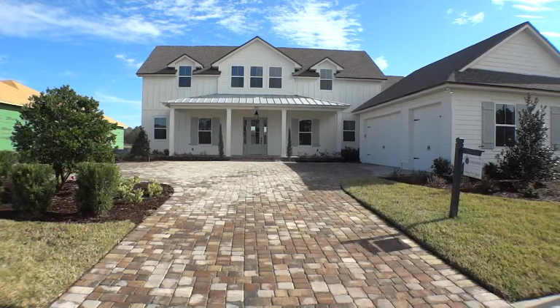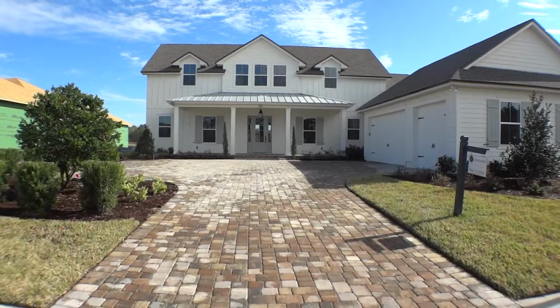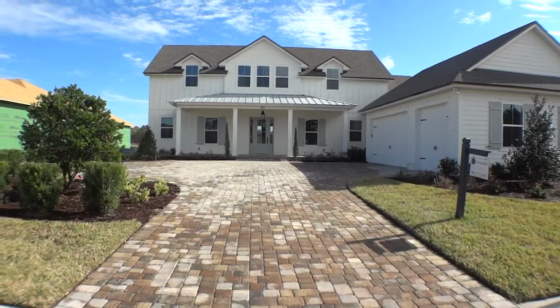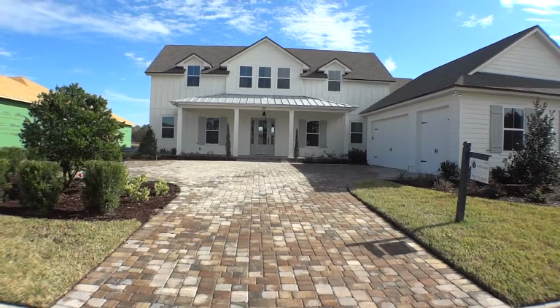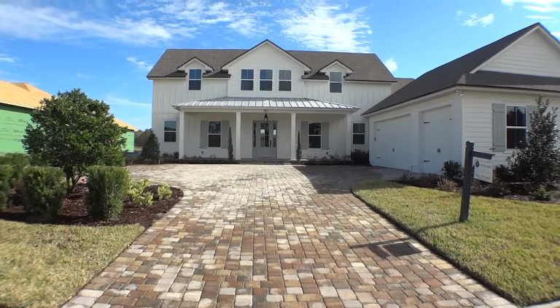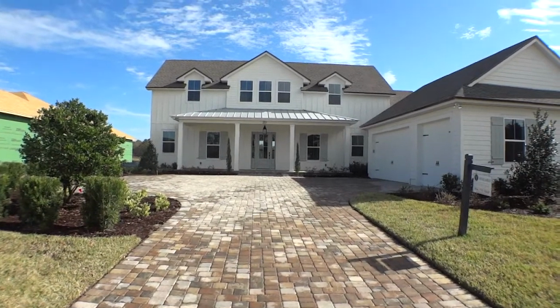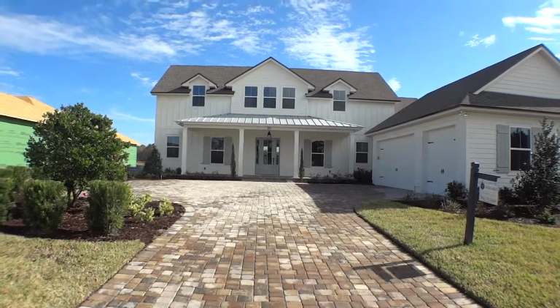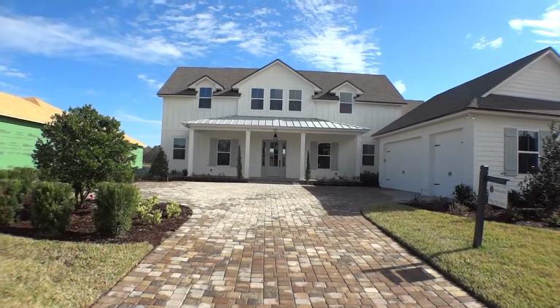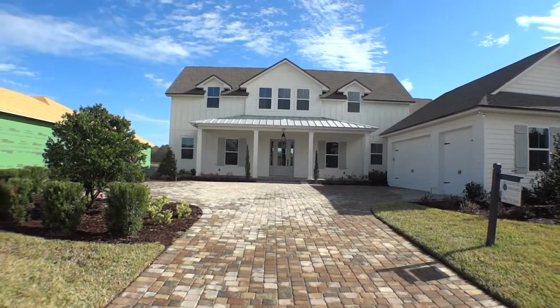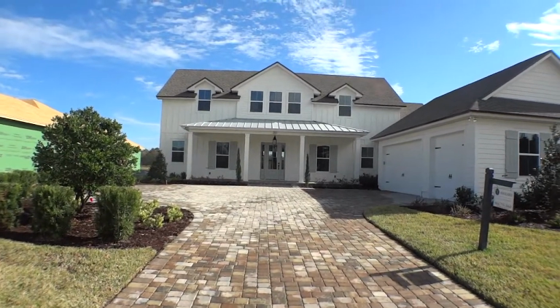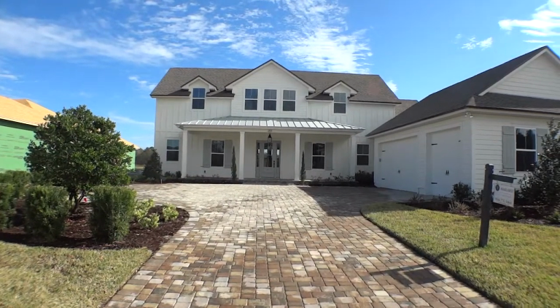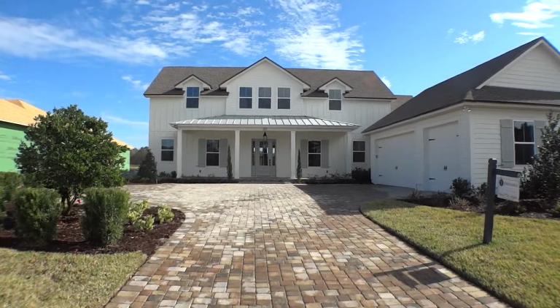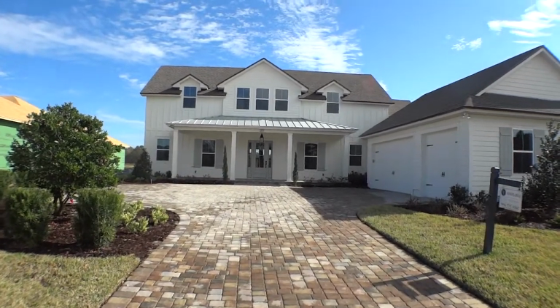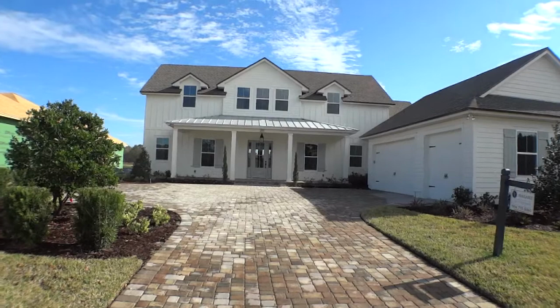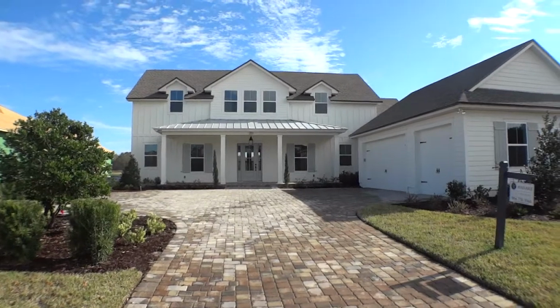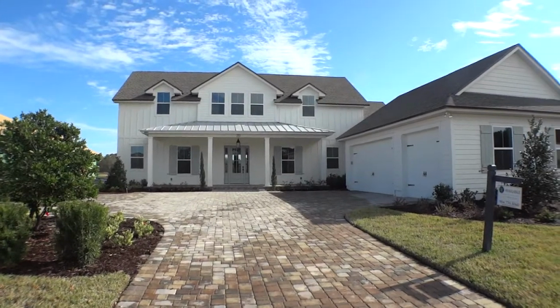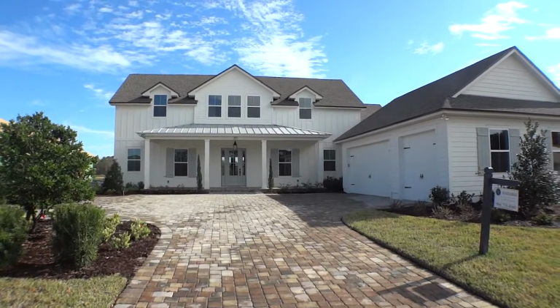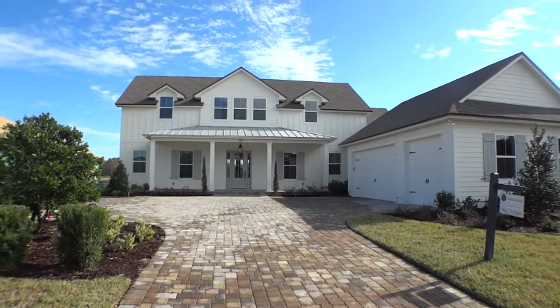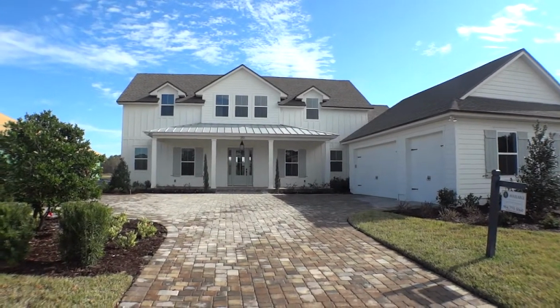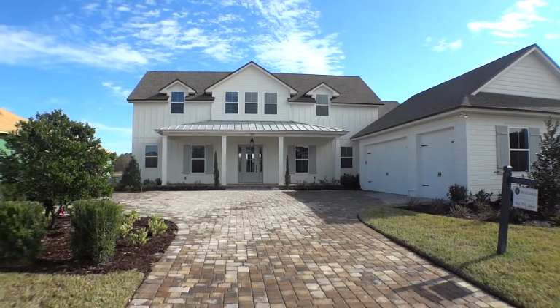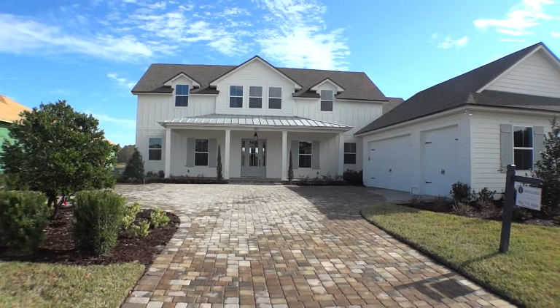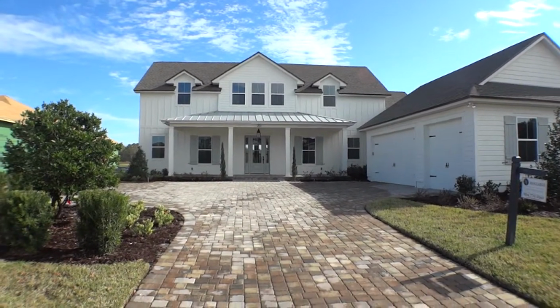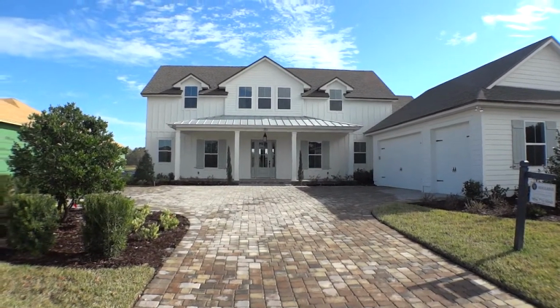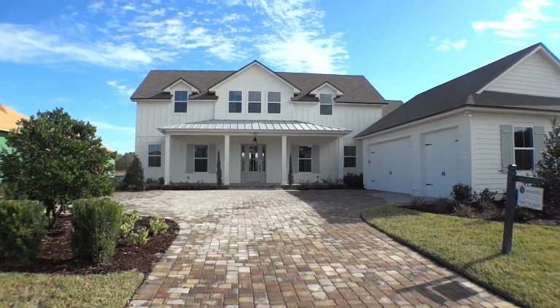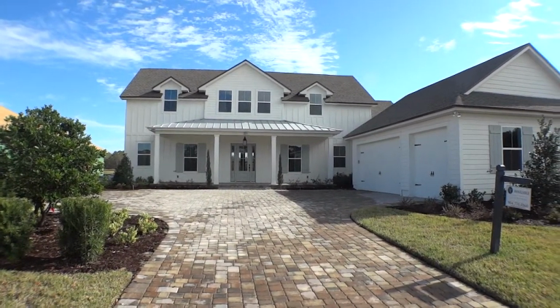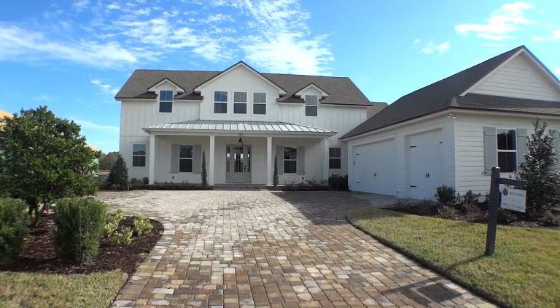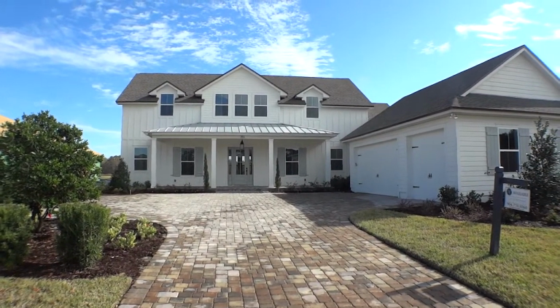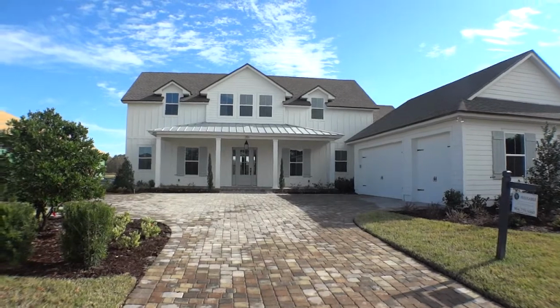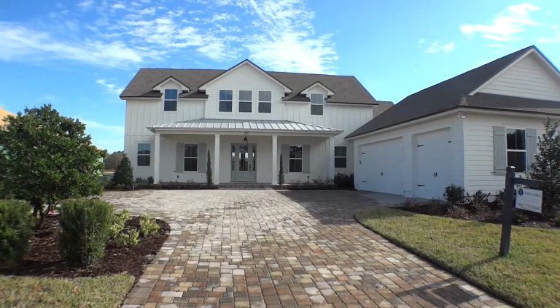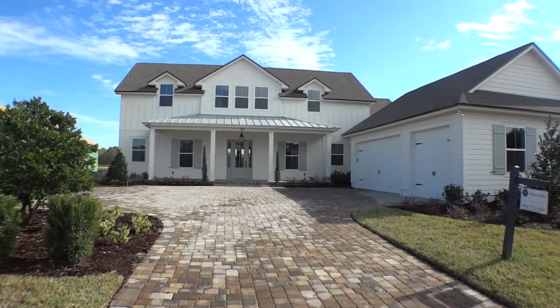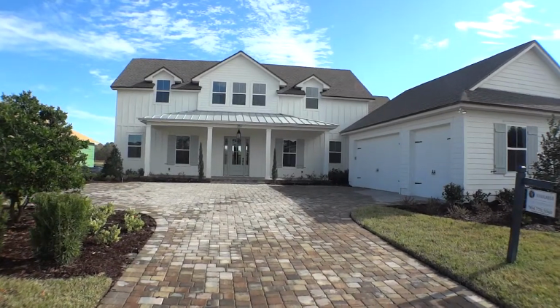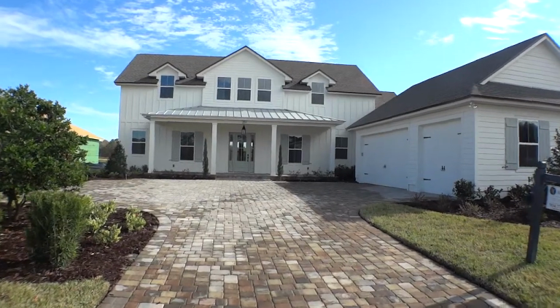Alright, here's Dwight again, back with another portion of our windshield tours — but actually this is going to be a walking tour of cottage homes in Markland. This is their Berkeley model, about 3,500 square feet.